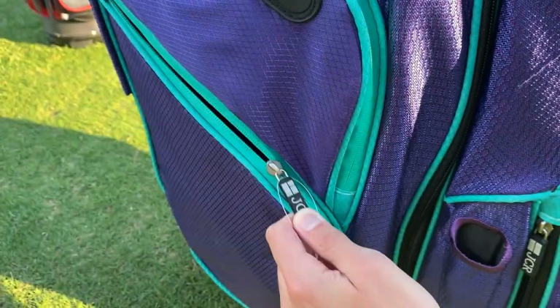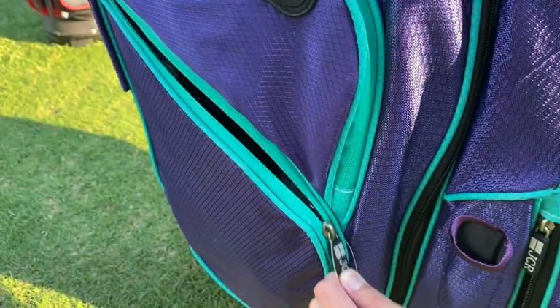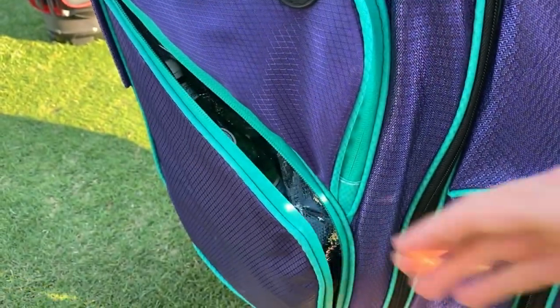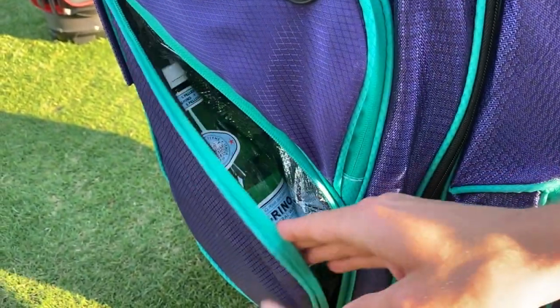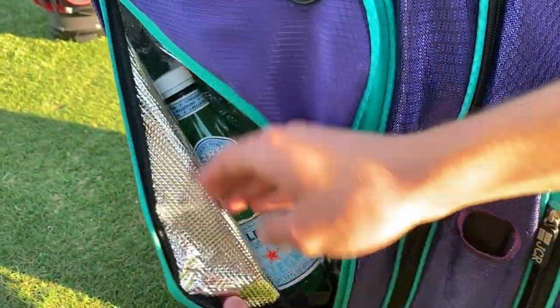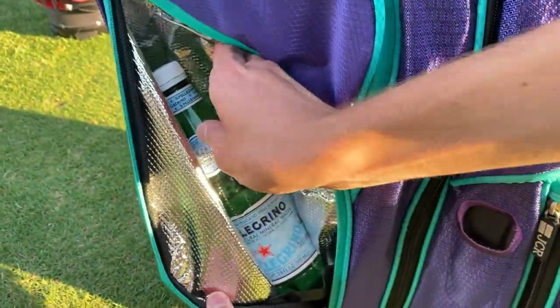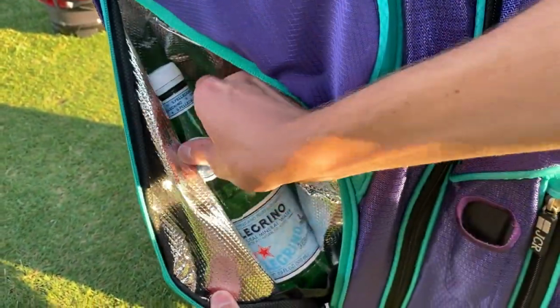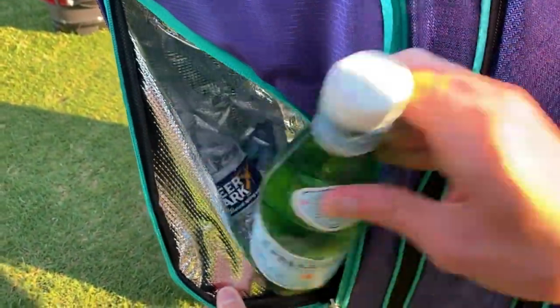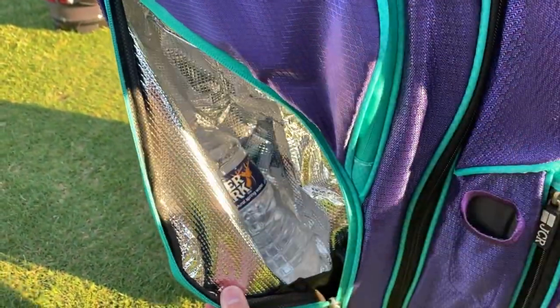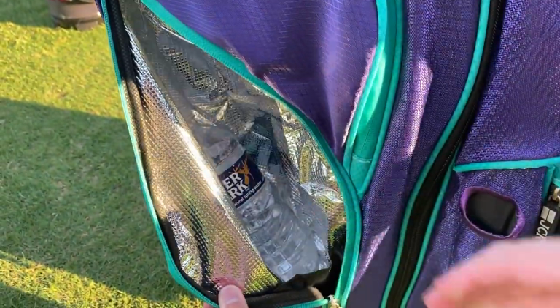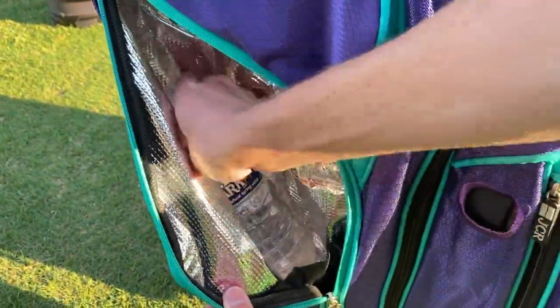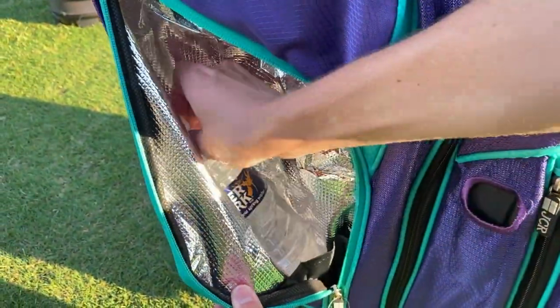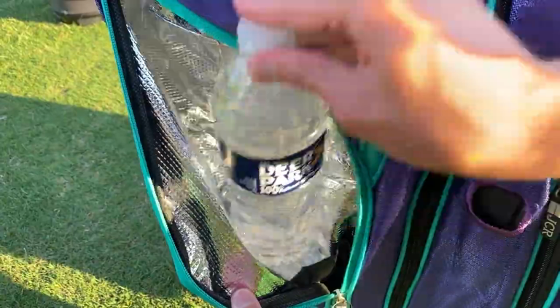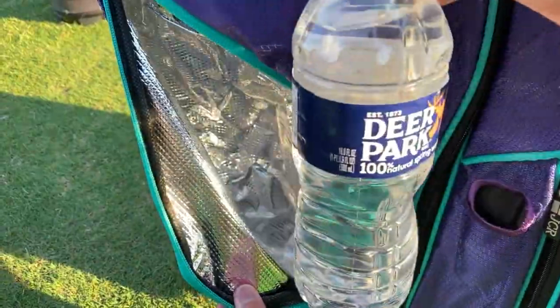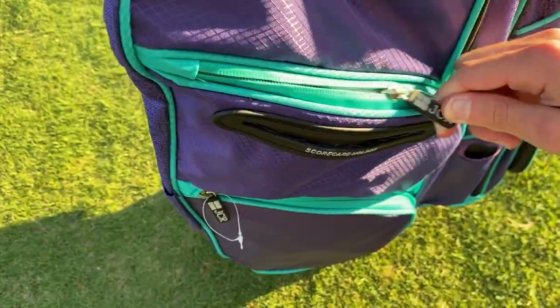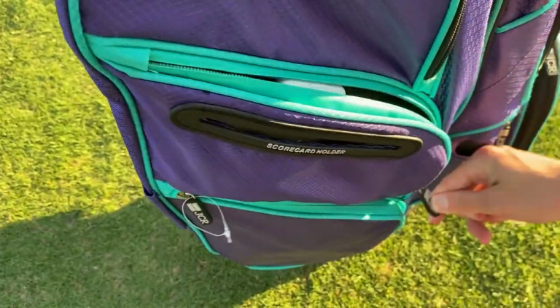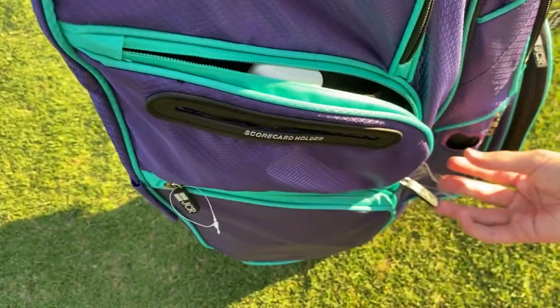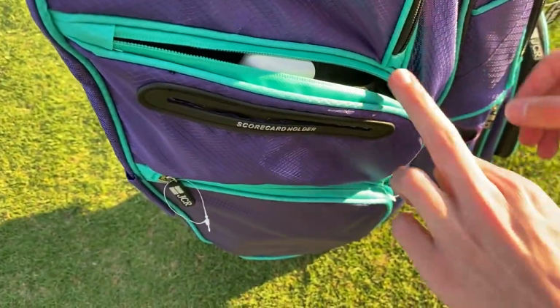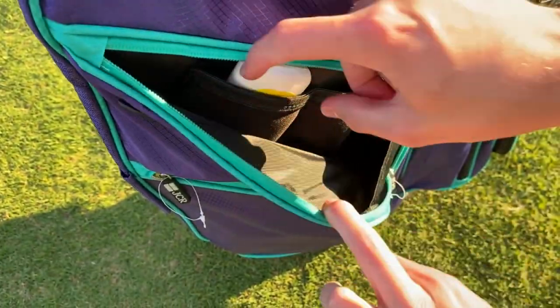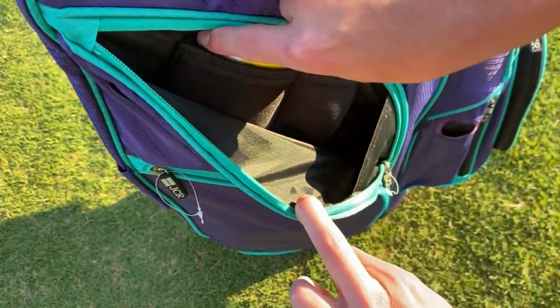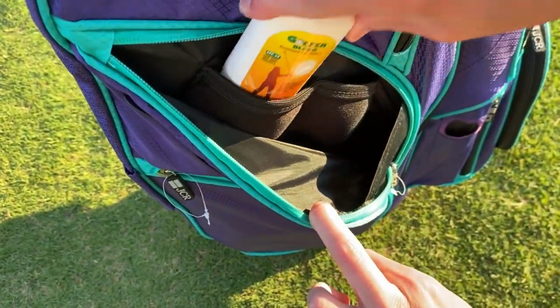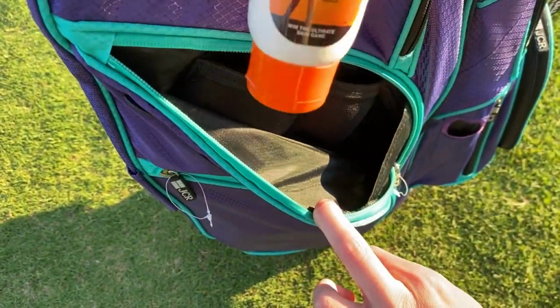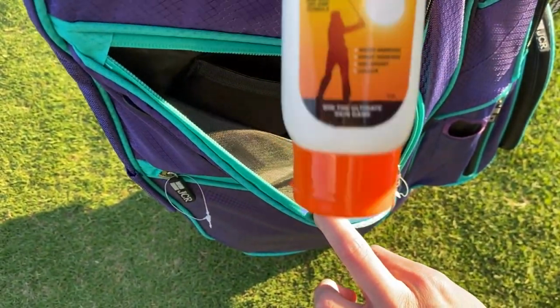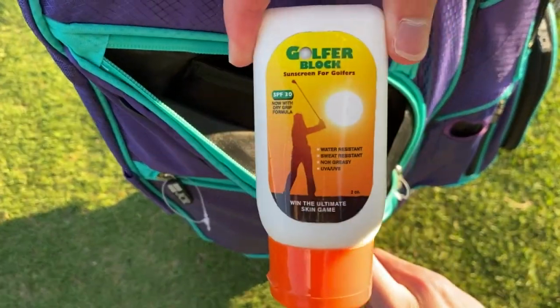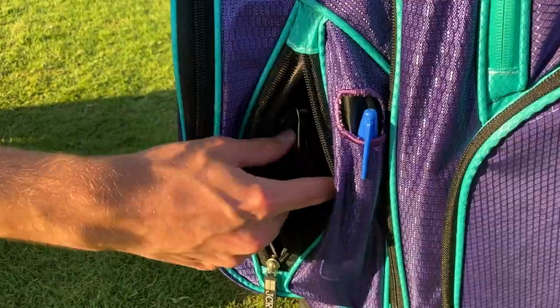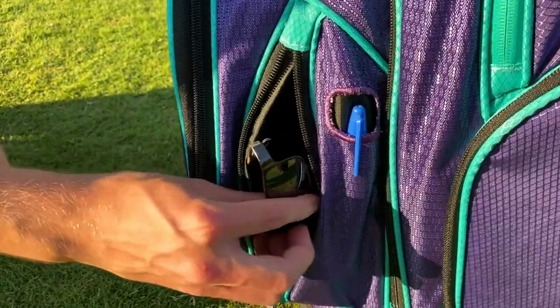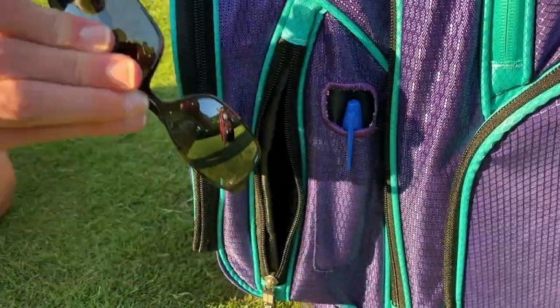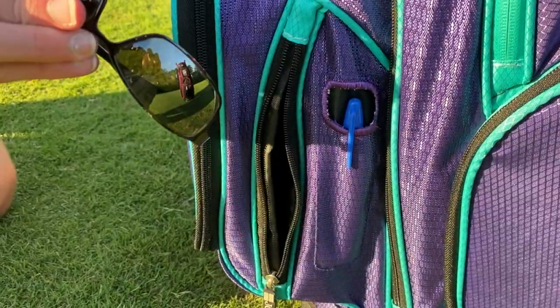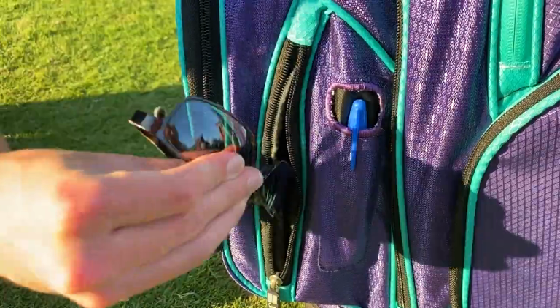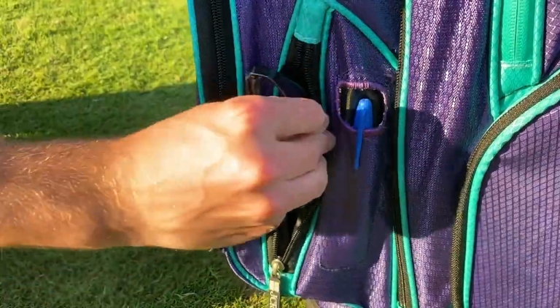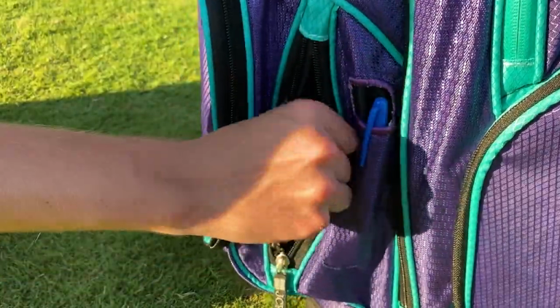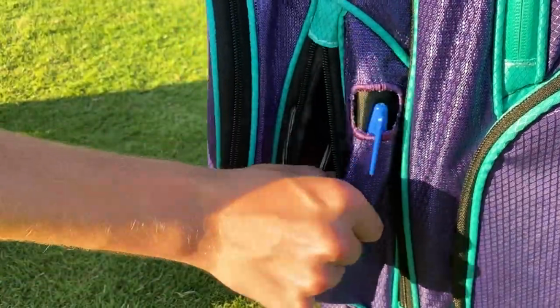There's also a large side hydration pocket to keep multiple drinks cold. The side pocket contains two neoprene sleeves for sunscreen, sunglasses, a wallet, or even a wash.